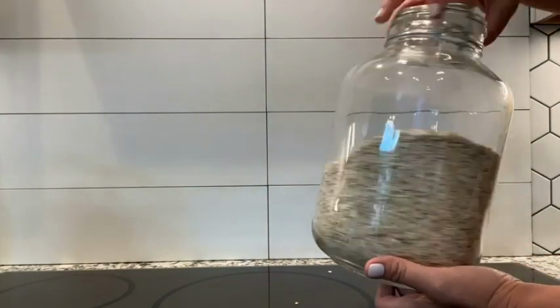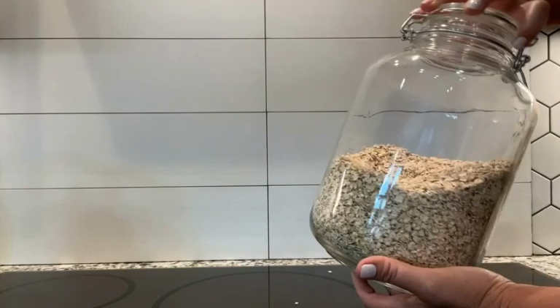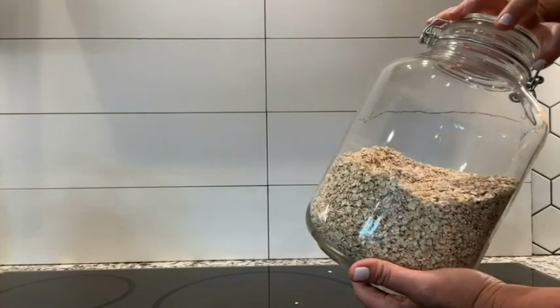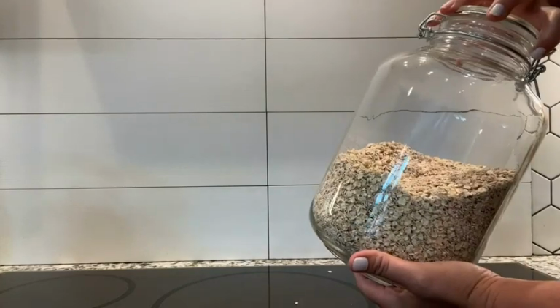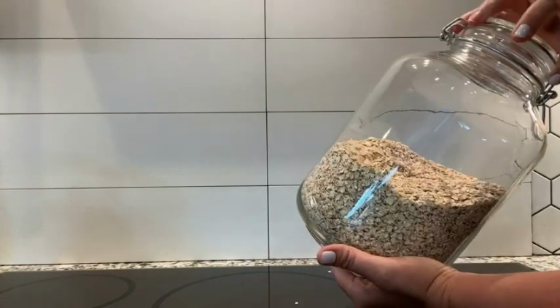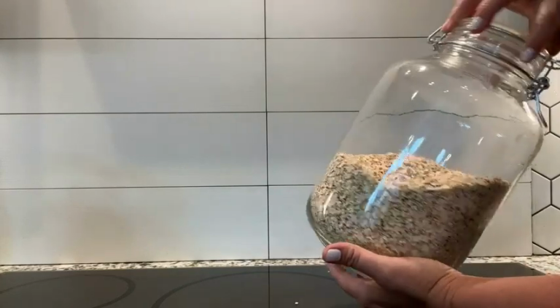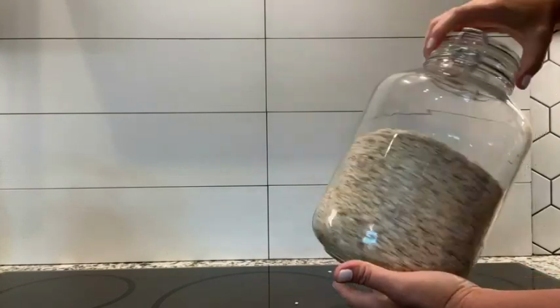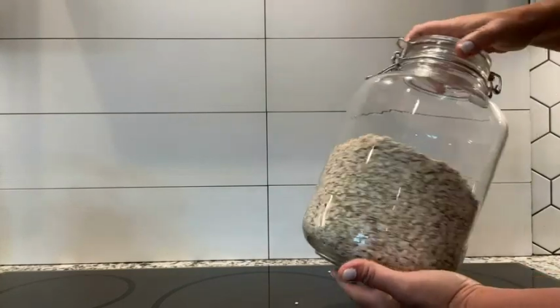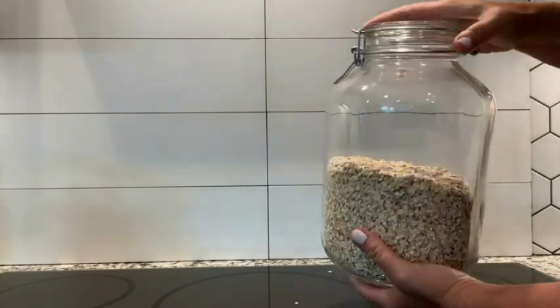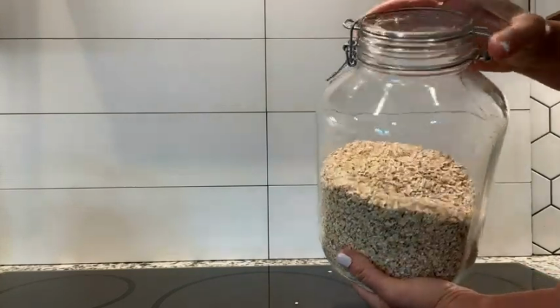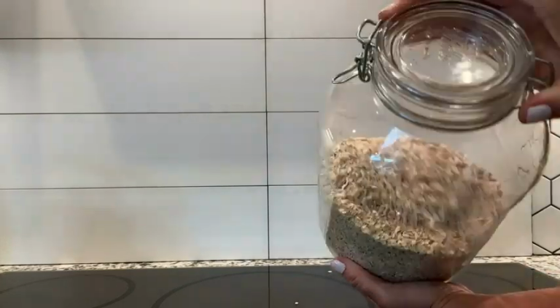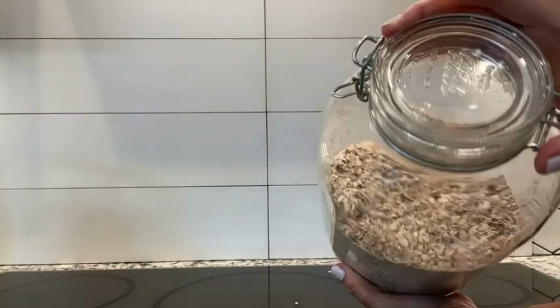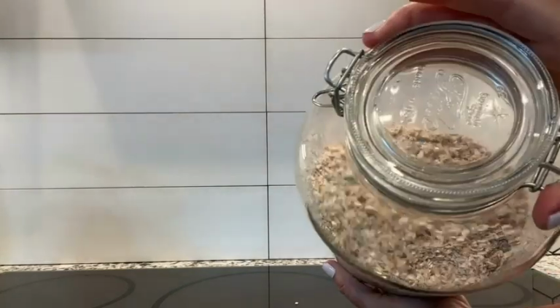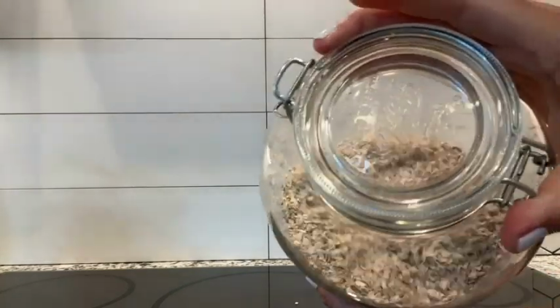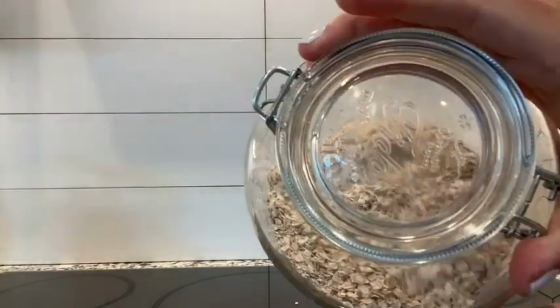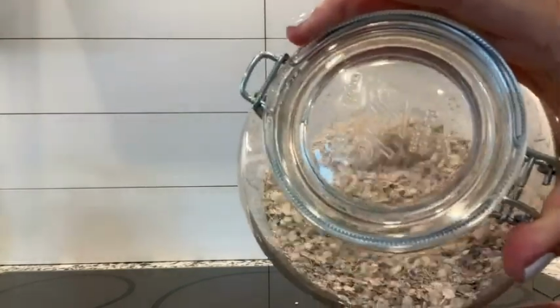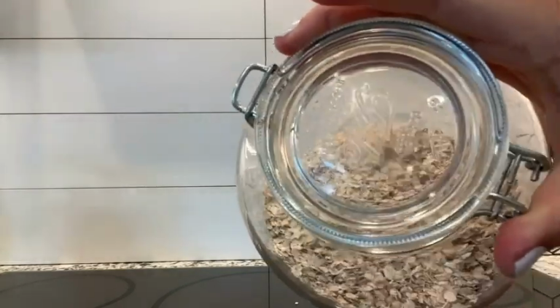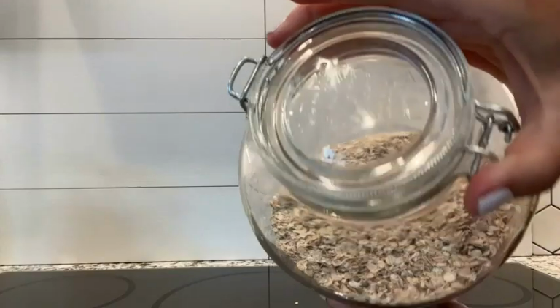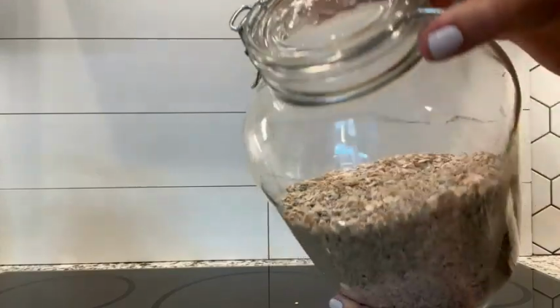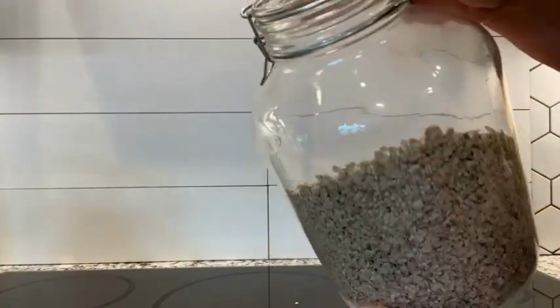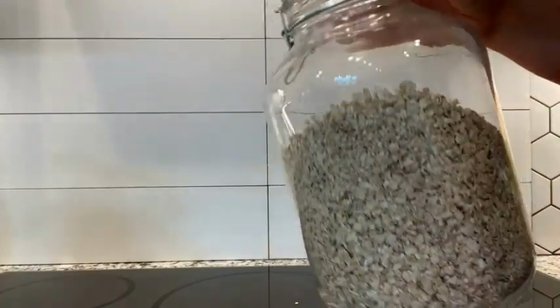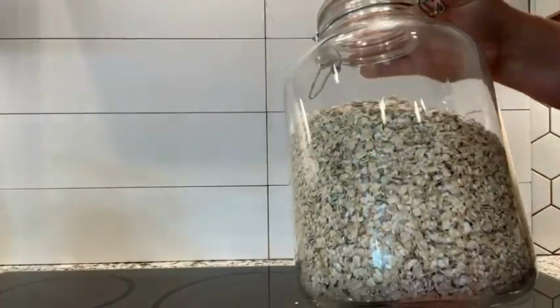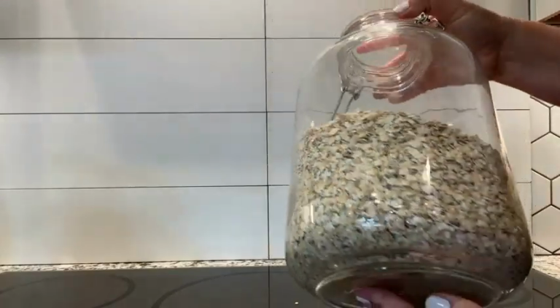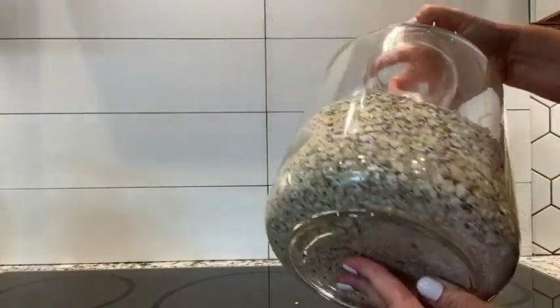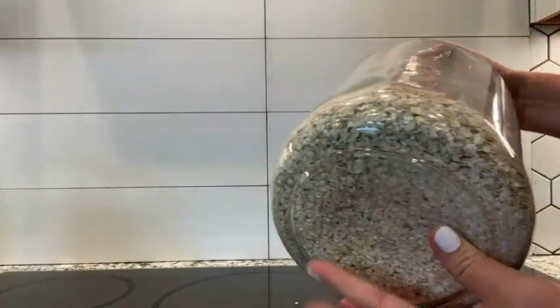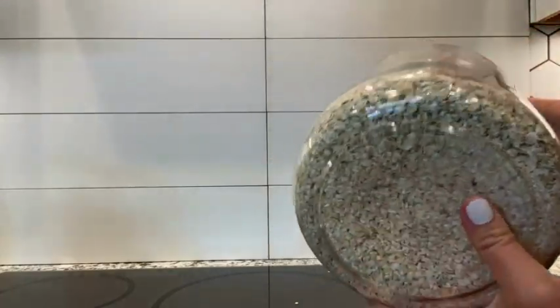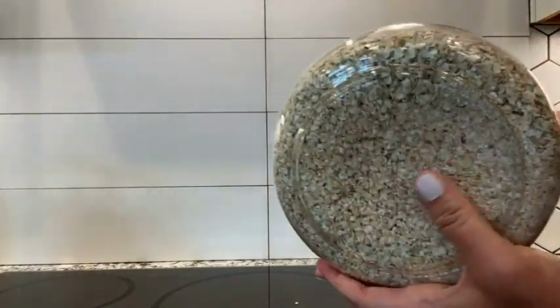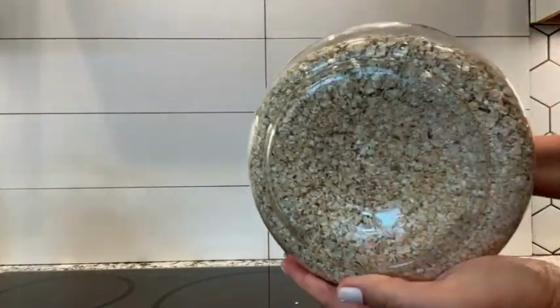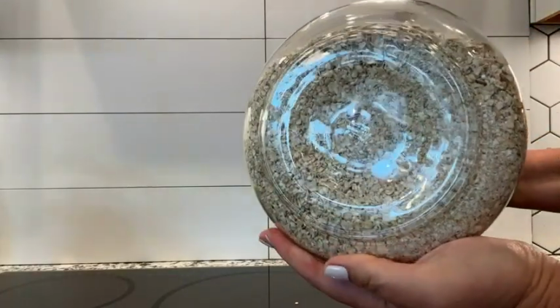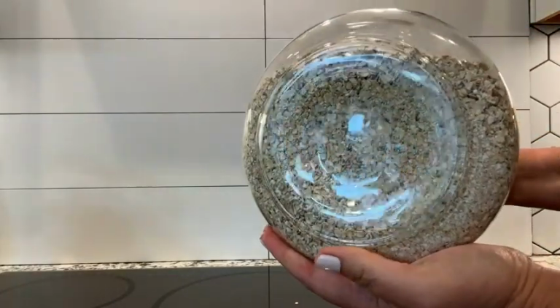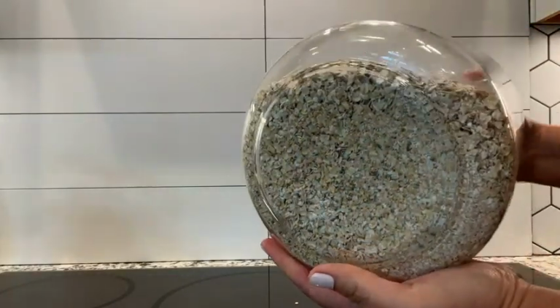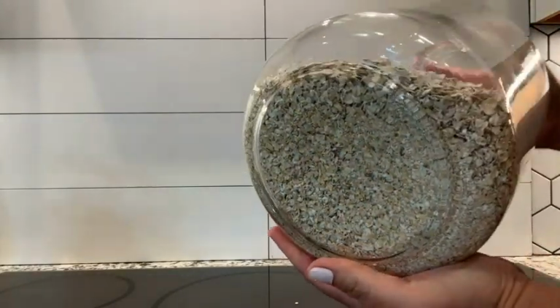You have to admit, that is a much better look in the cabinet, in the pantry, than the box that it came in. I definitely recommend them — they are amazing.